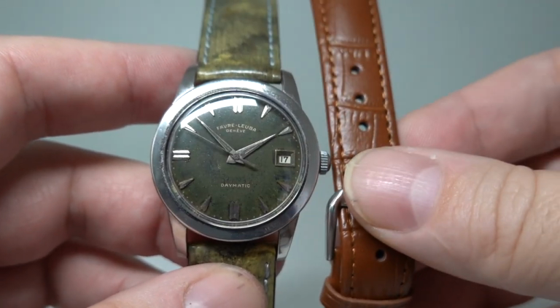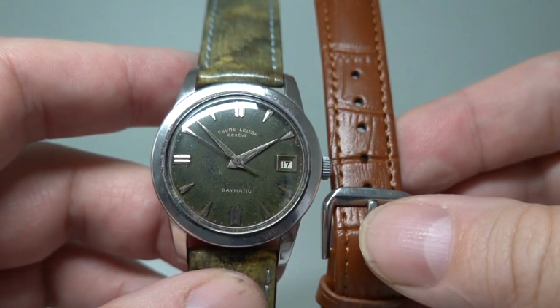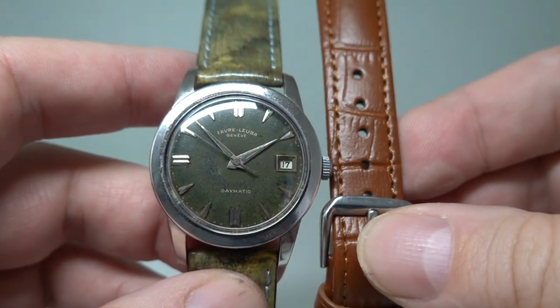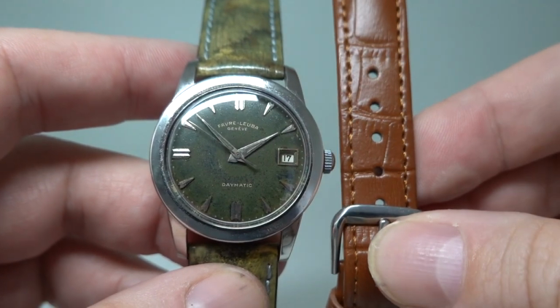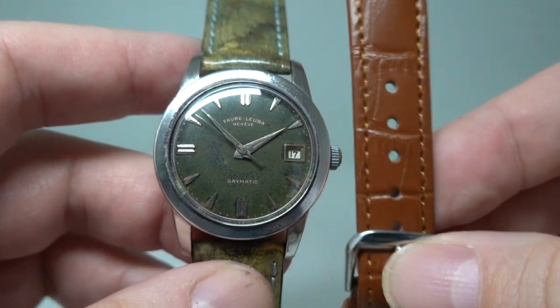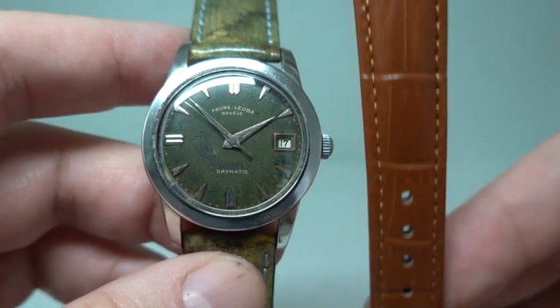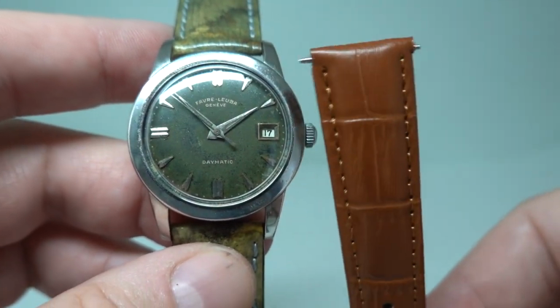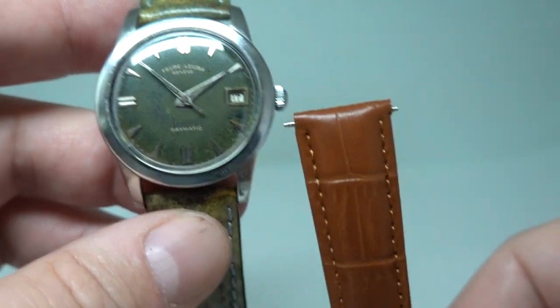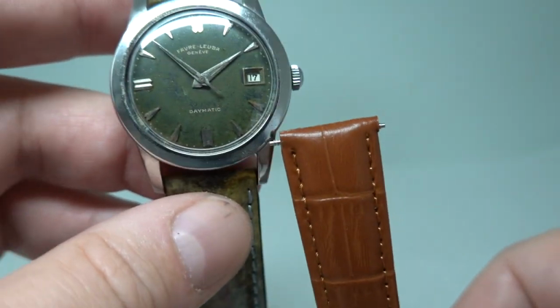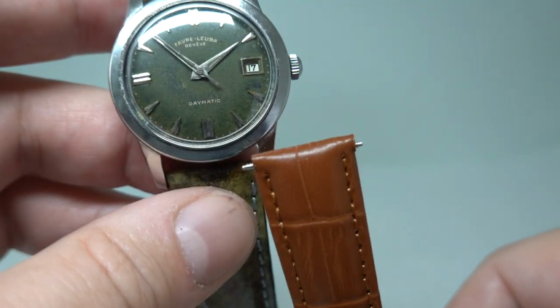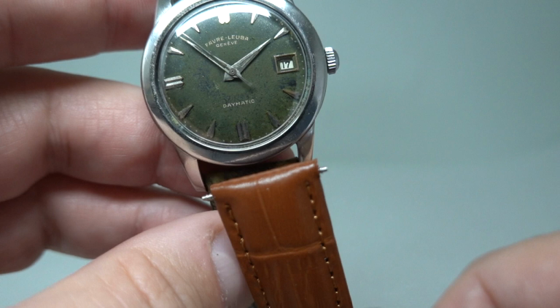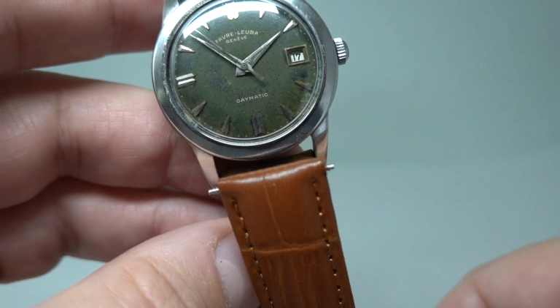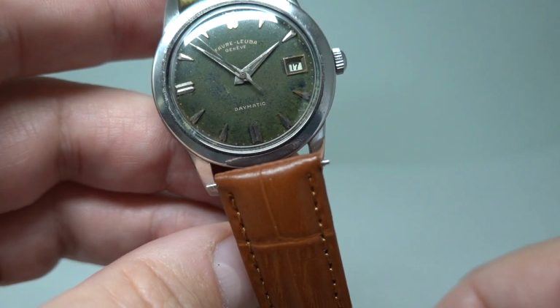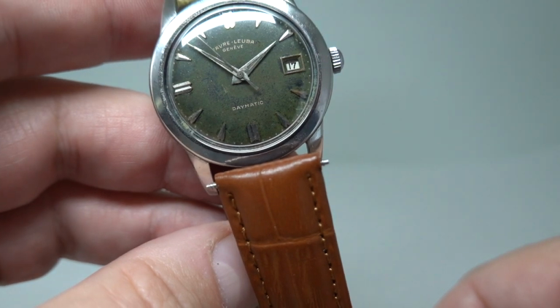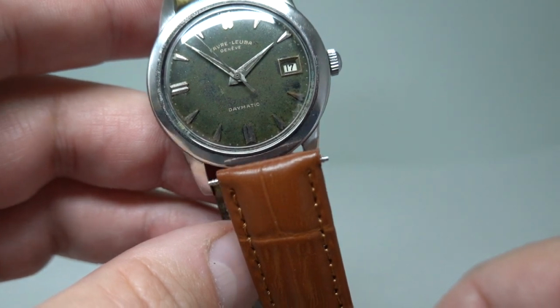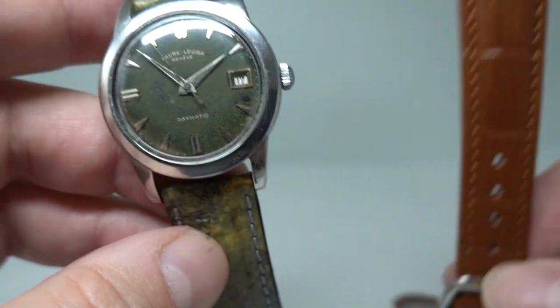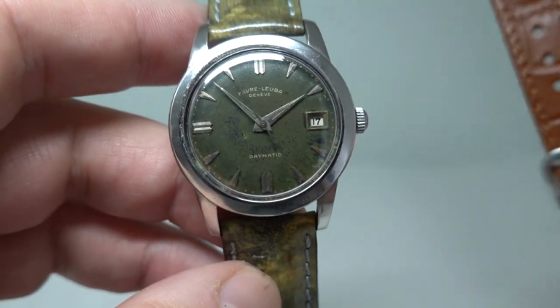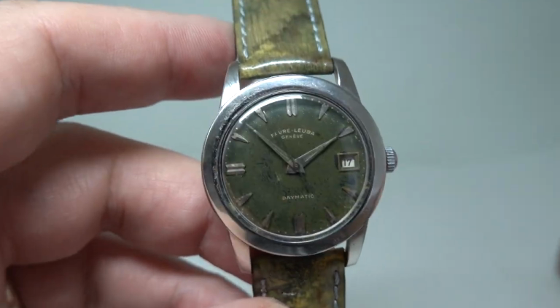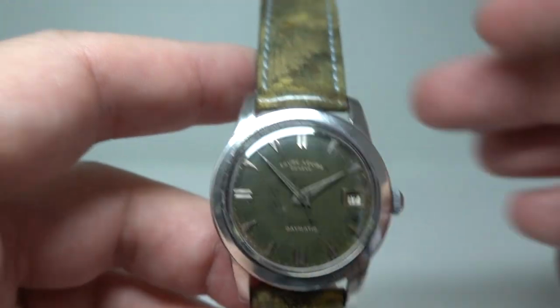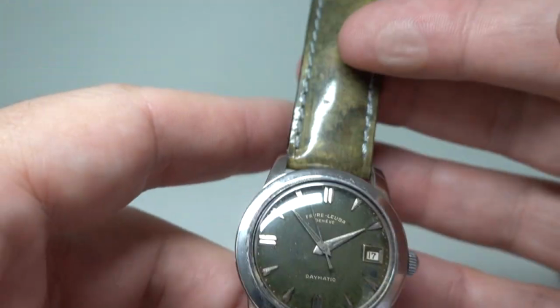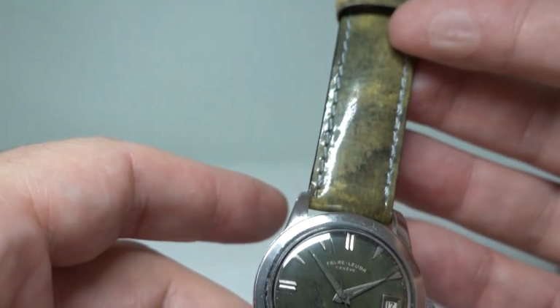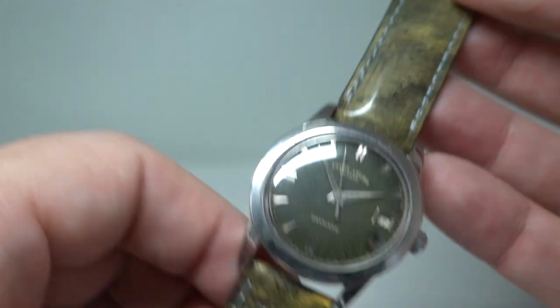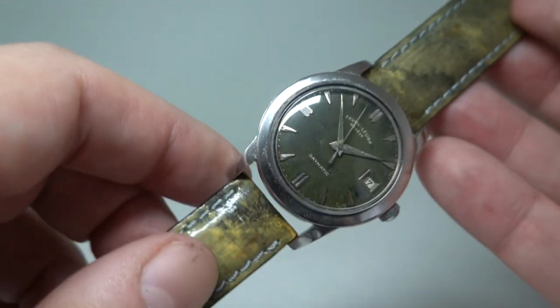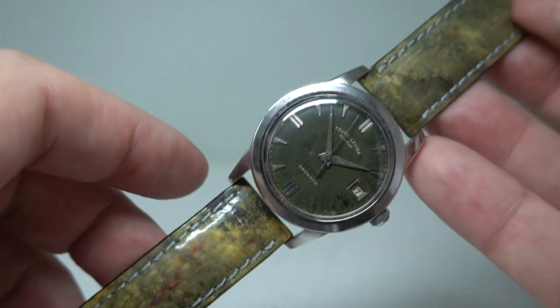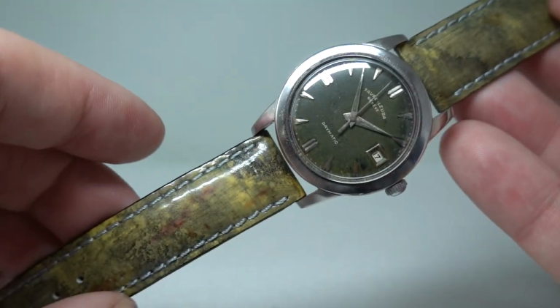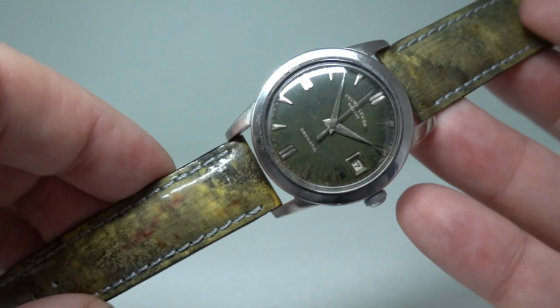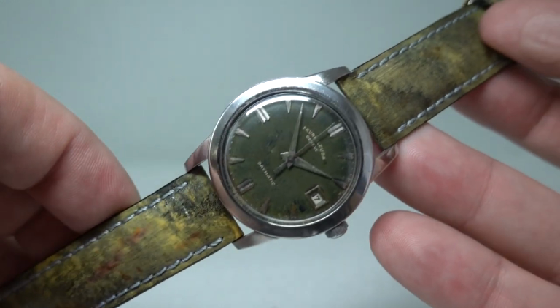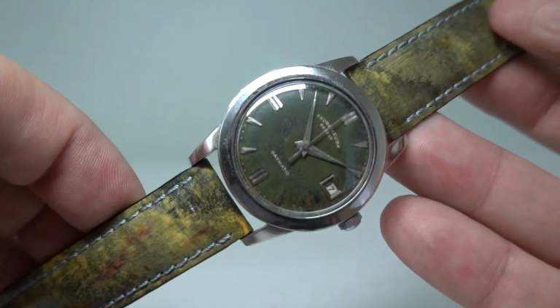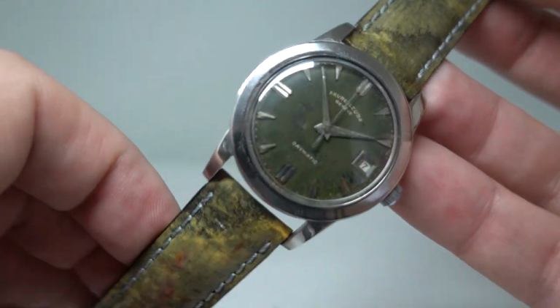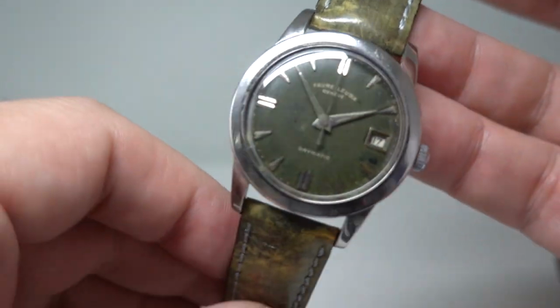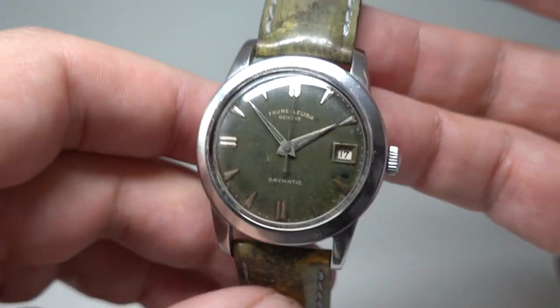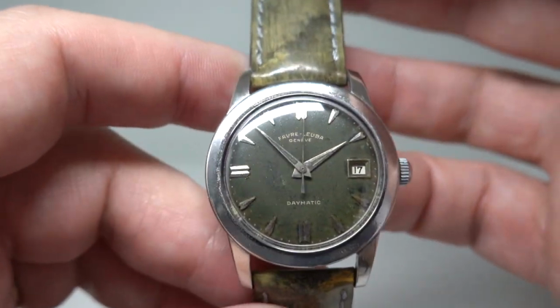The photos on the website — to which there is a link at the bottom — show it on a brown strap, but this unusual strap that I'm not even sure where I got it fits so well.